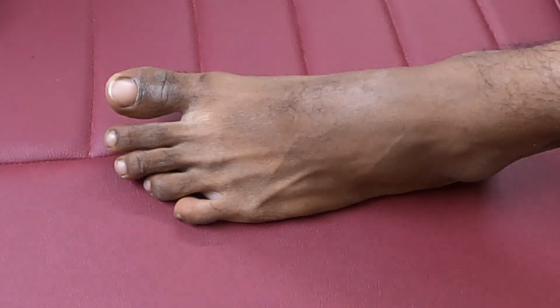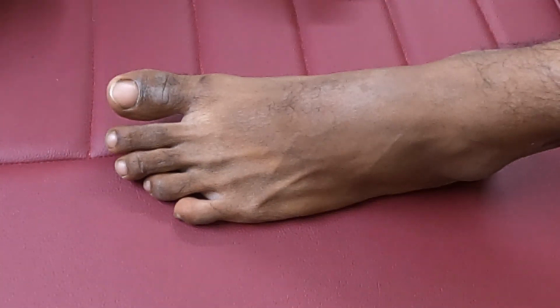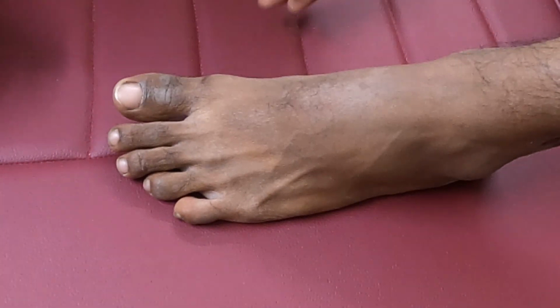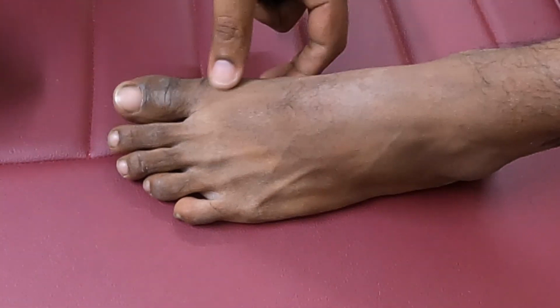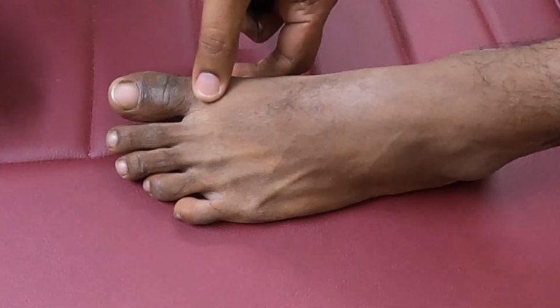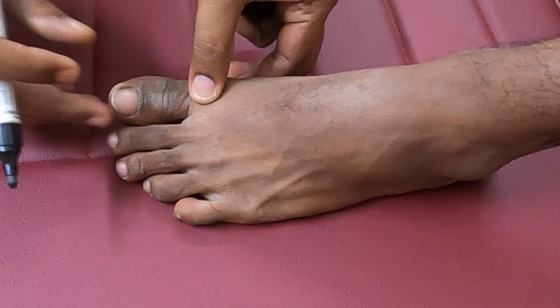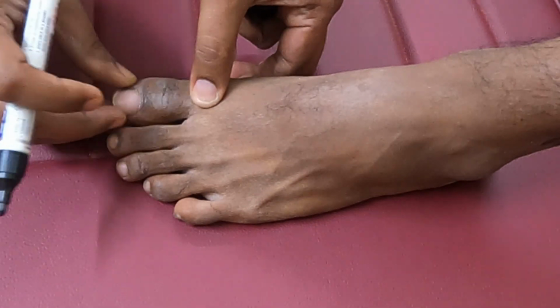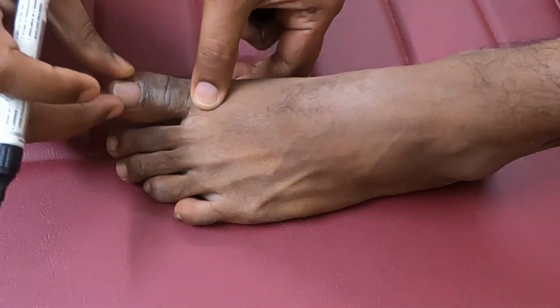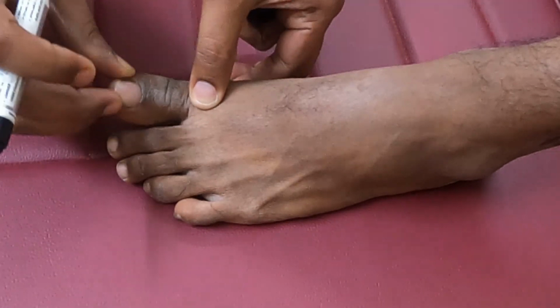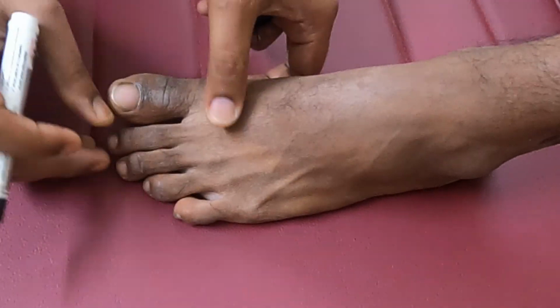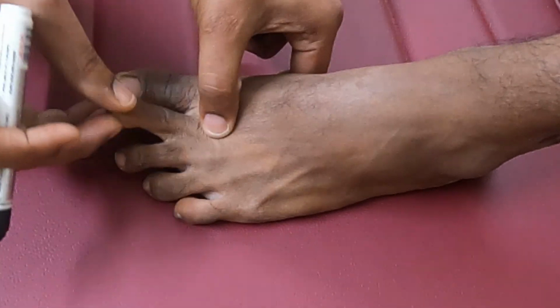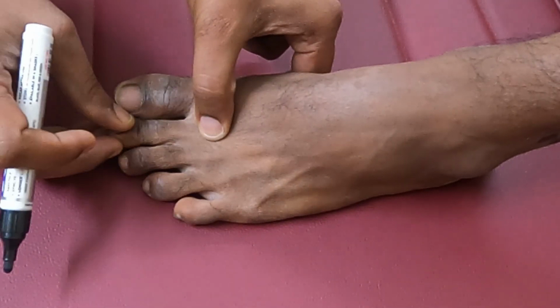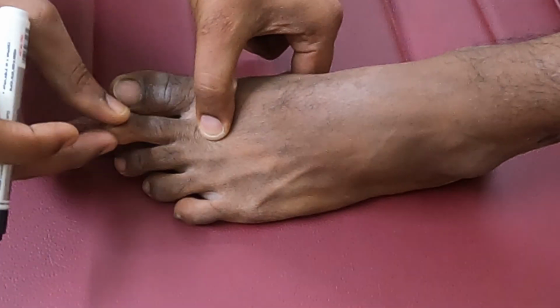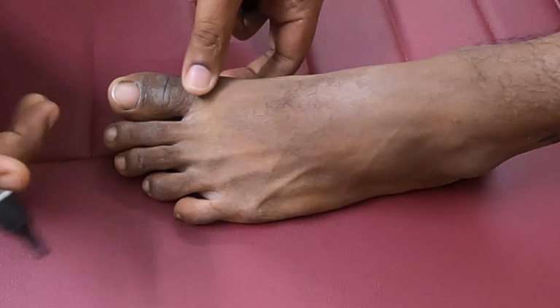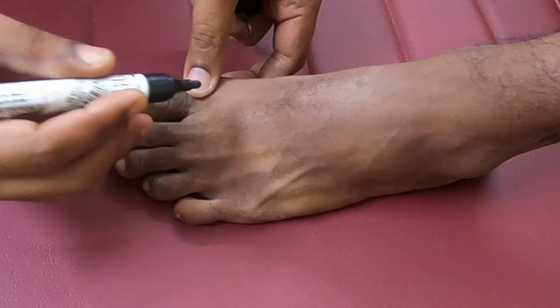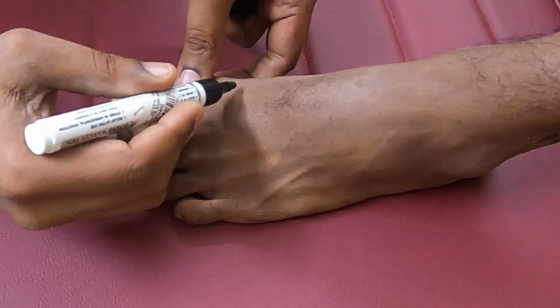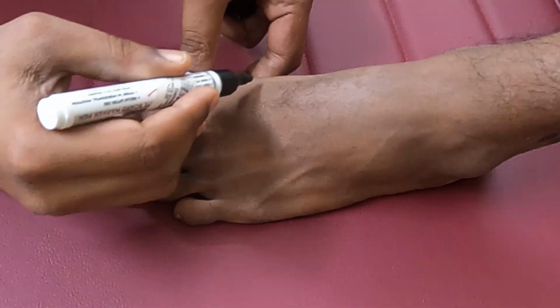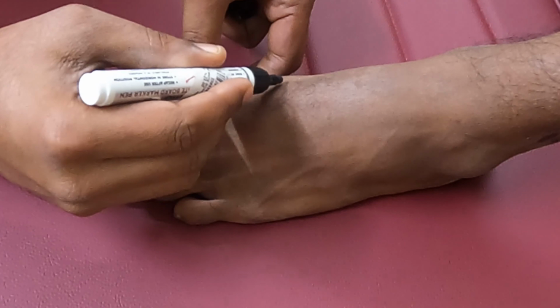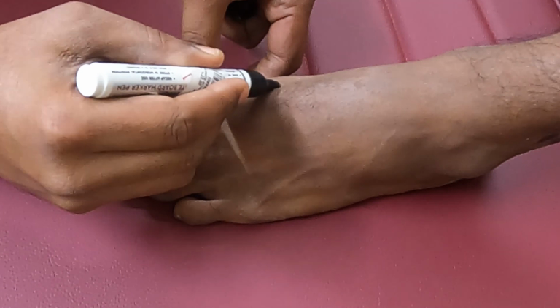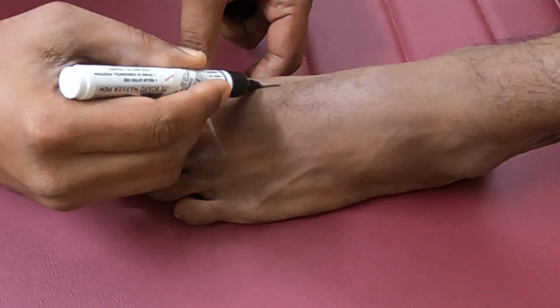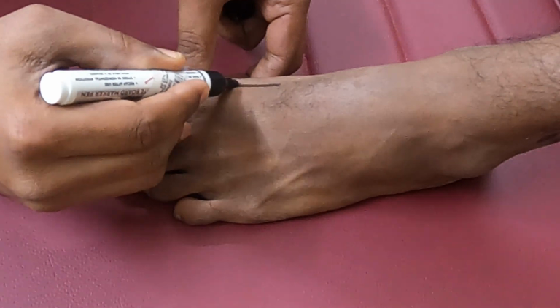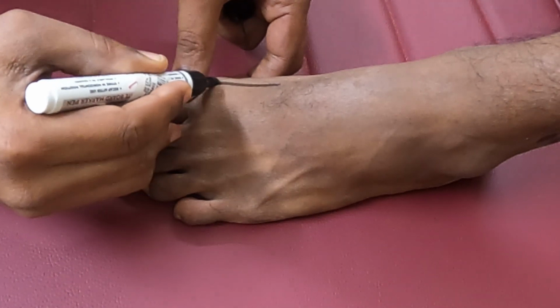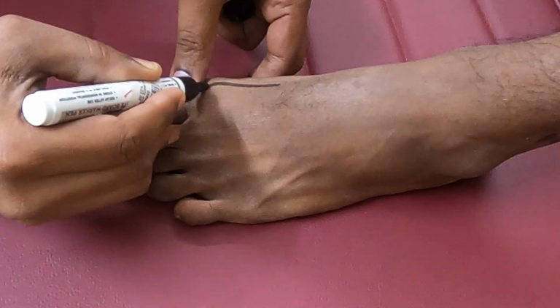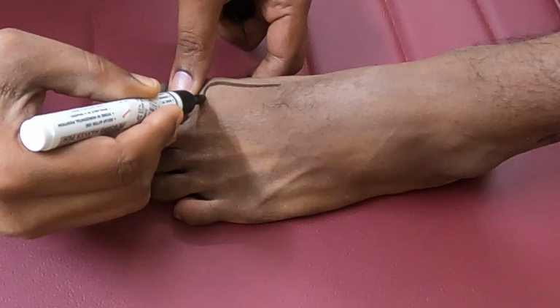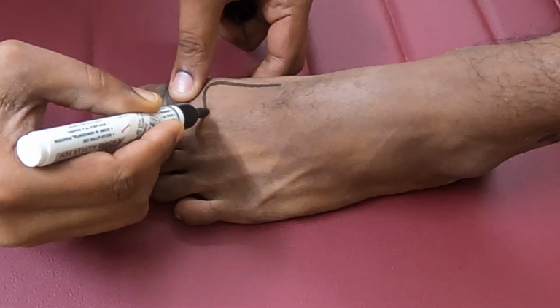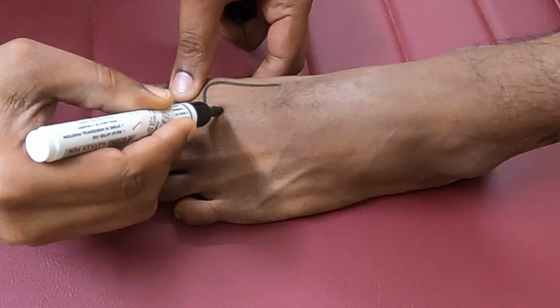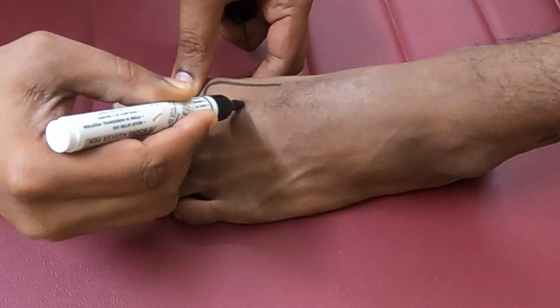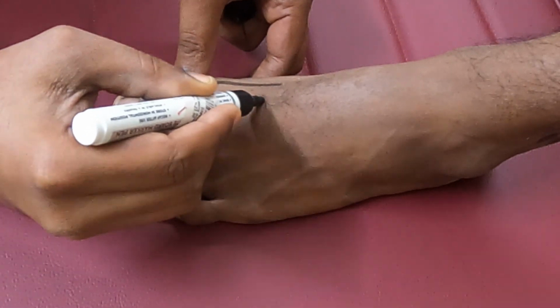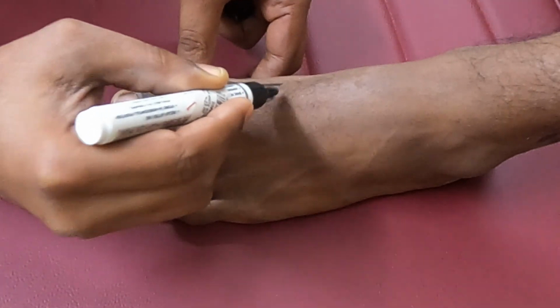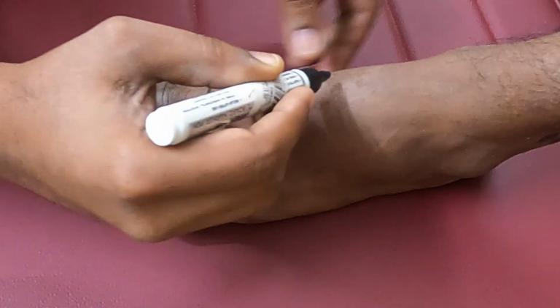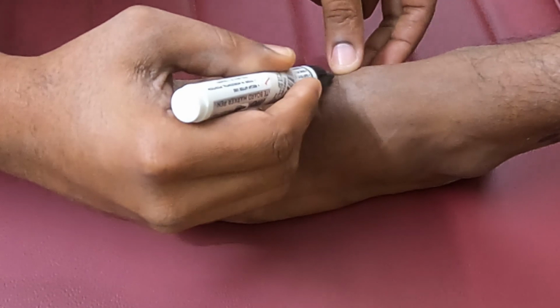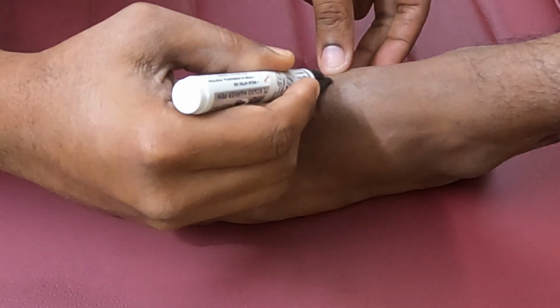The great toe is subjected to 60% of the load applied to the entire set of toes while walking, so it is vital to preserve the great toe. A locoregional fasciocutaneous flap is used, which is the FDMA flap.